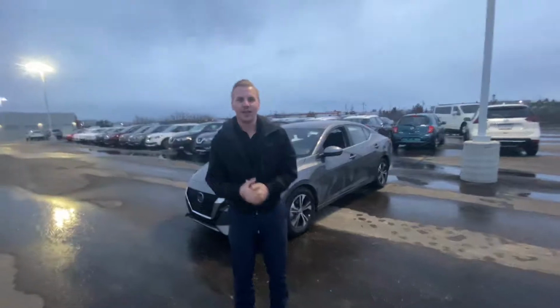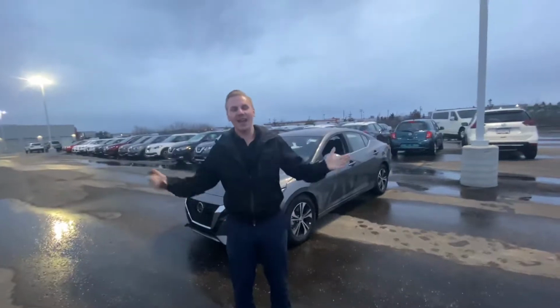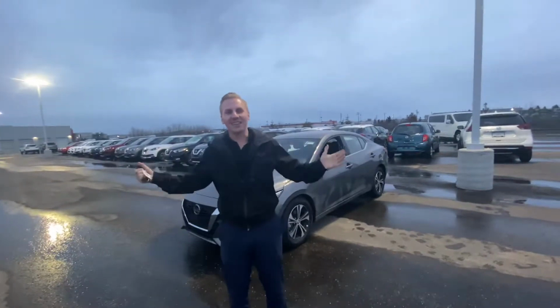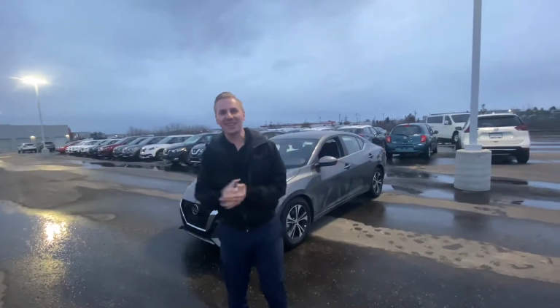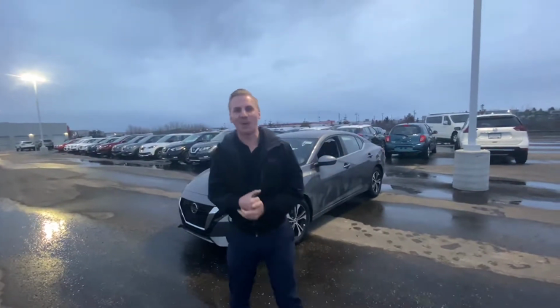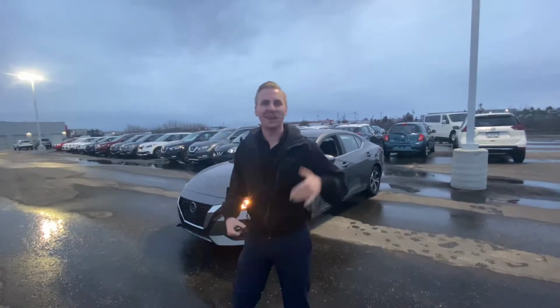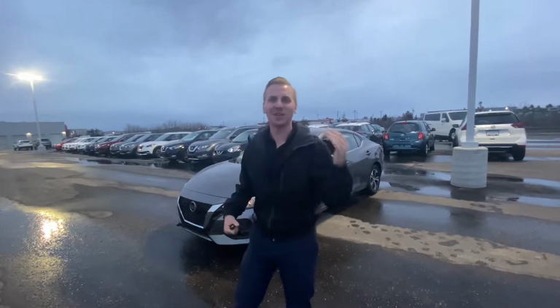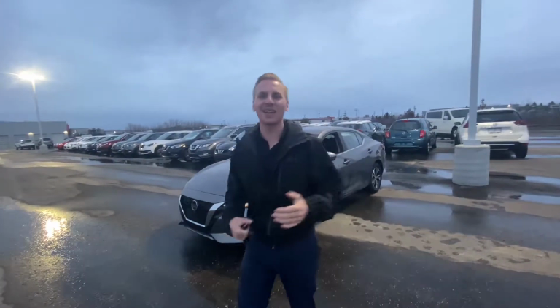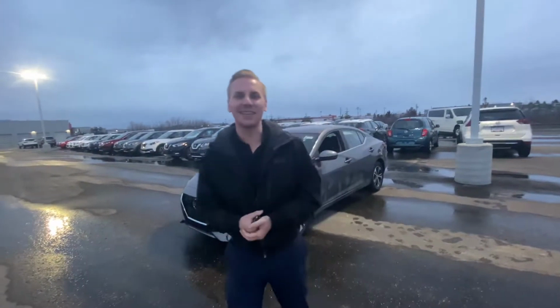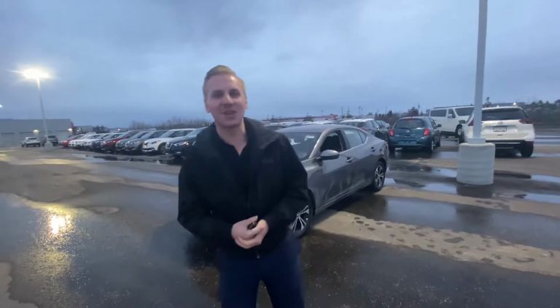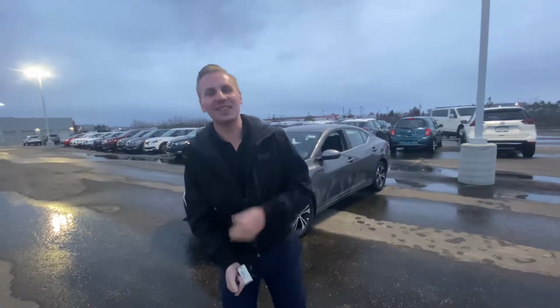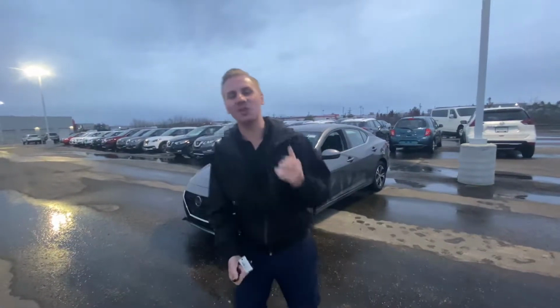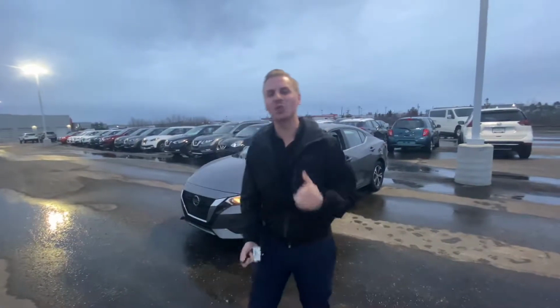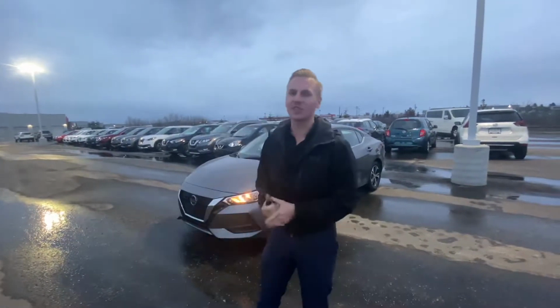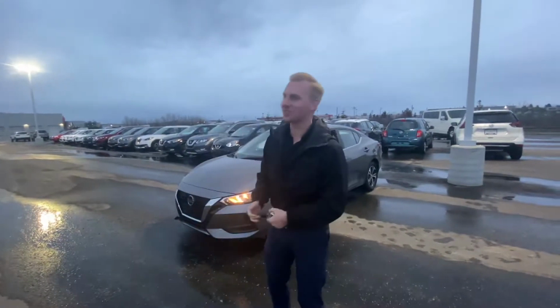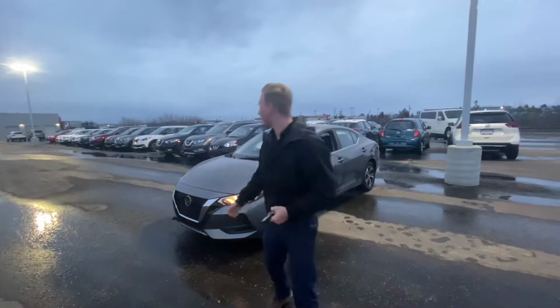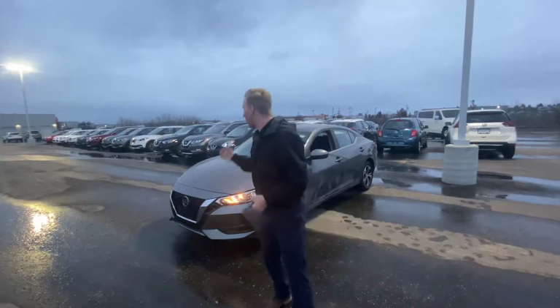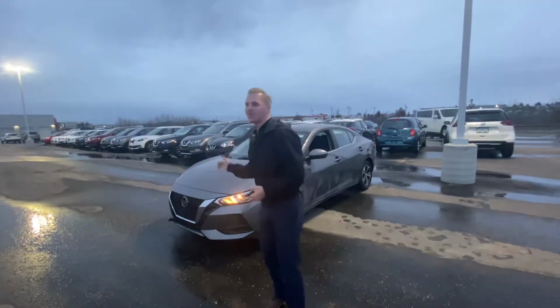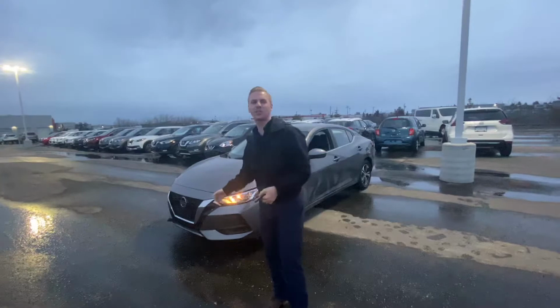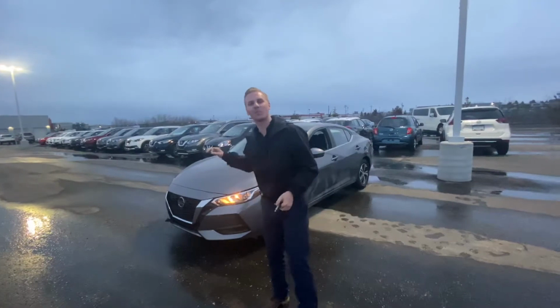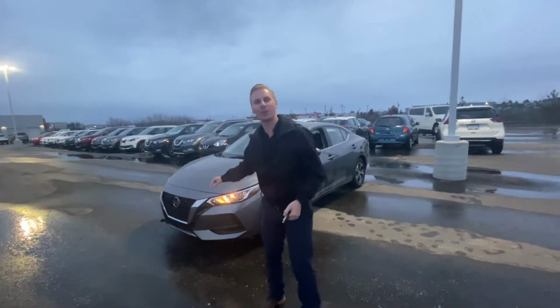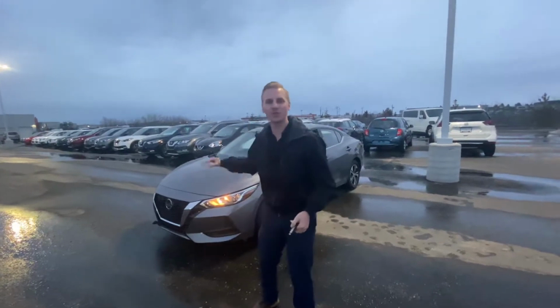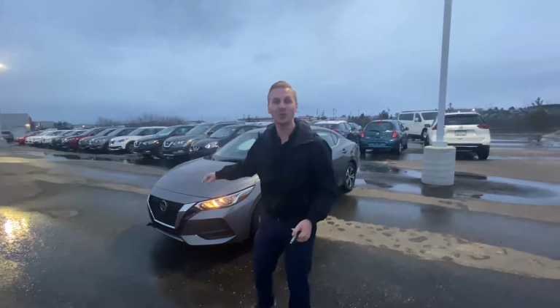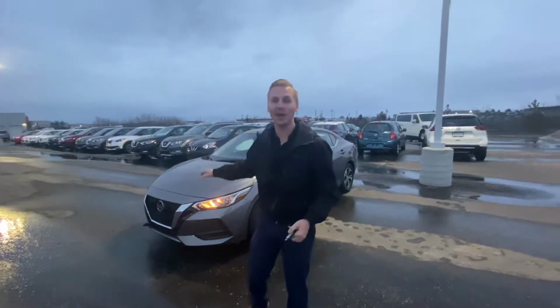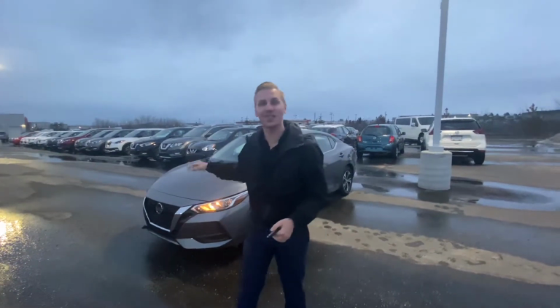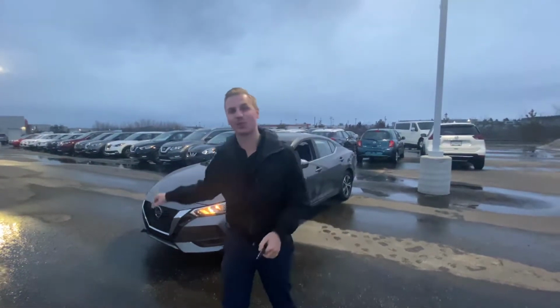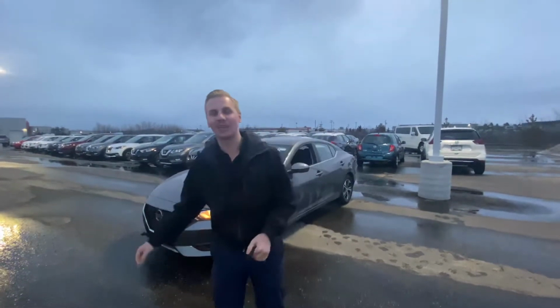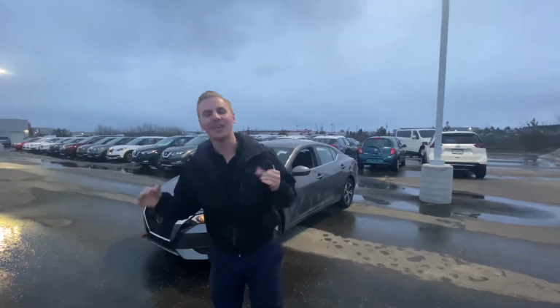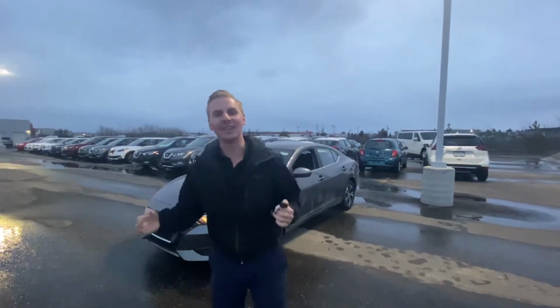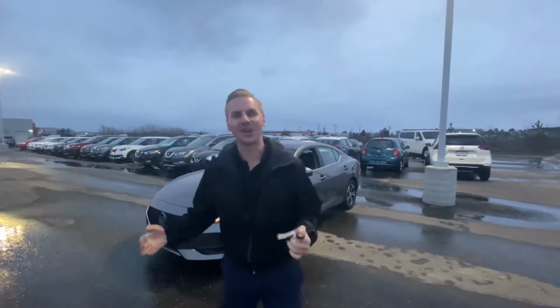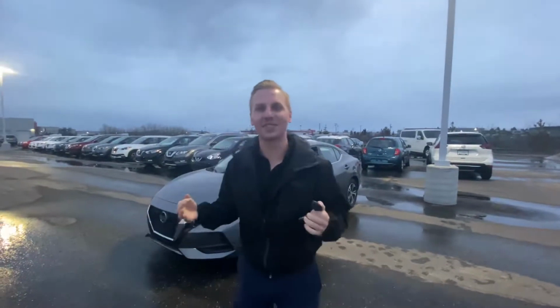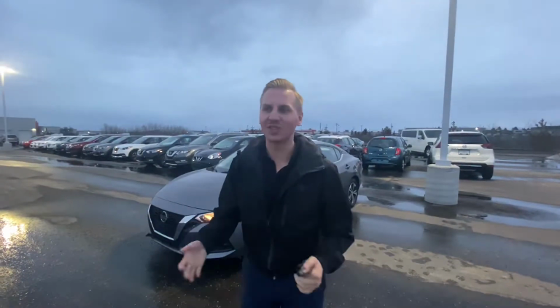Hey Dean, it's Brendan down here at LA Nissan. Thank you so much for sending in your information on our beautiful 2020 Nissan Sentra.